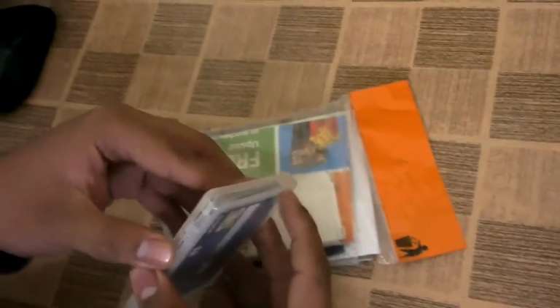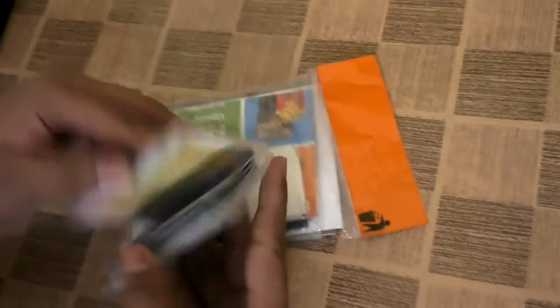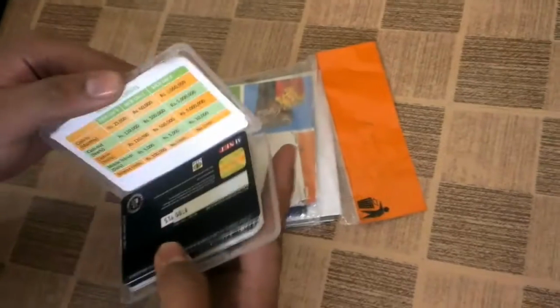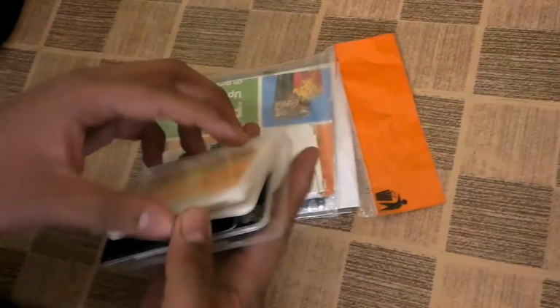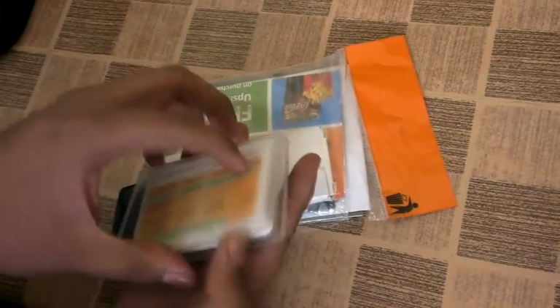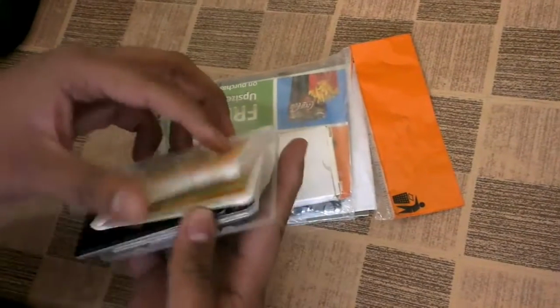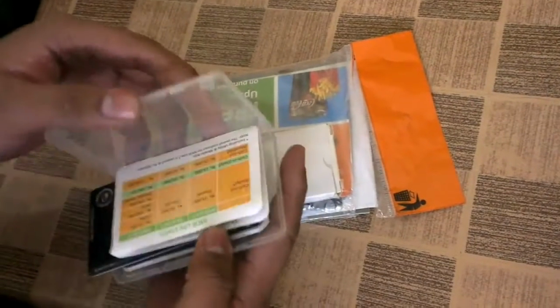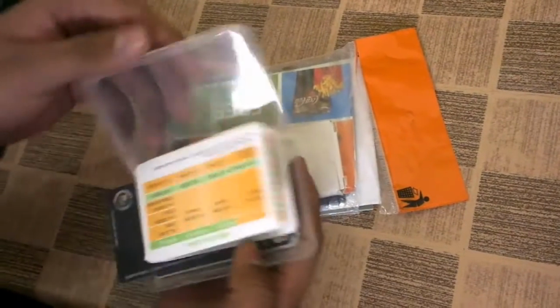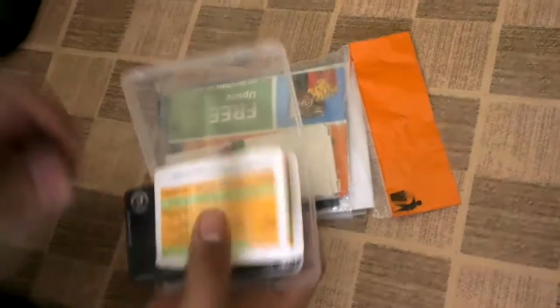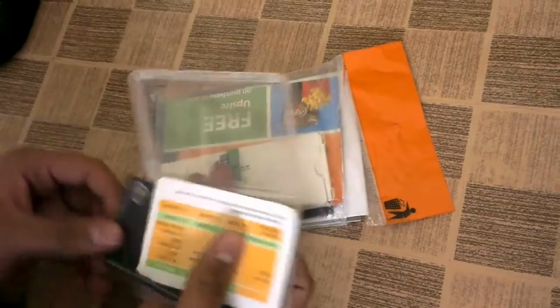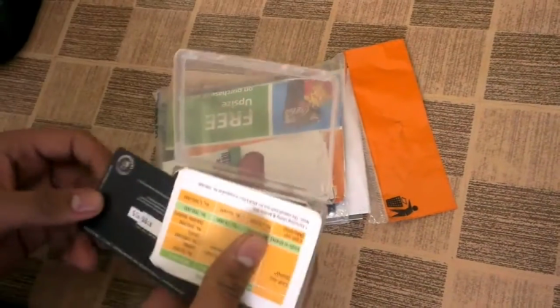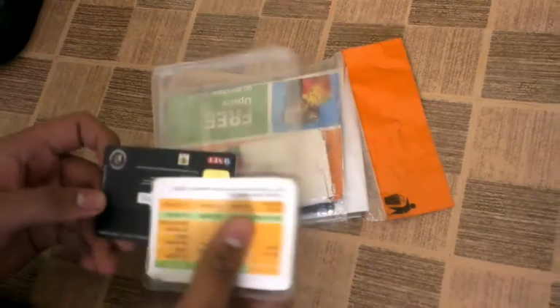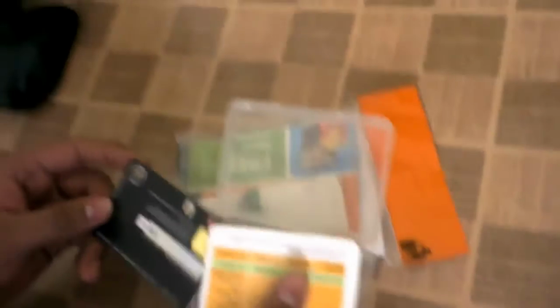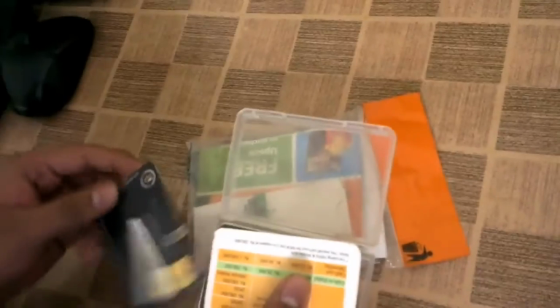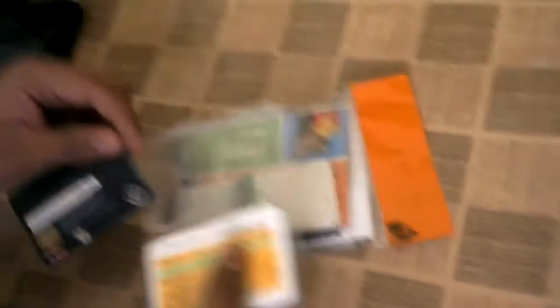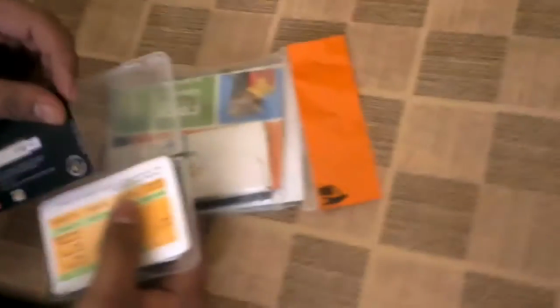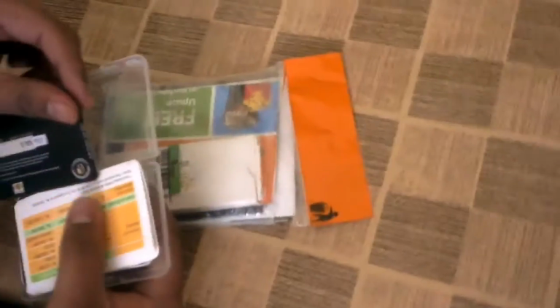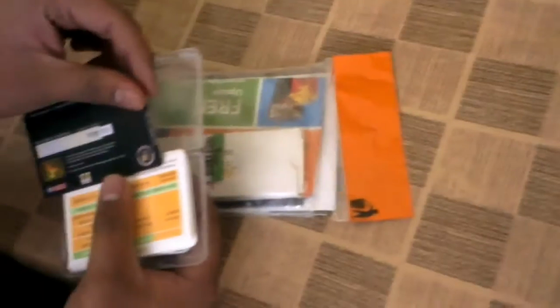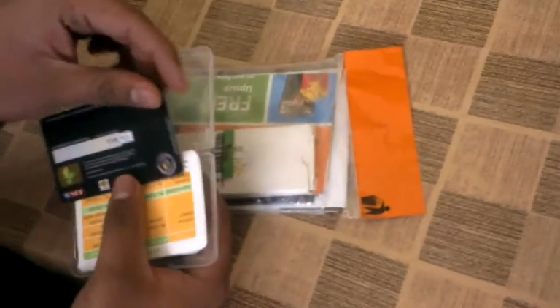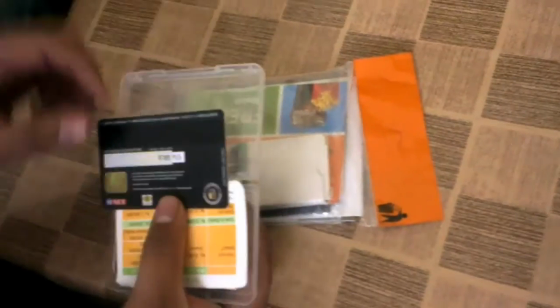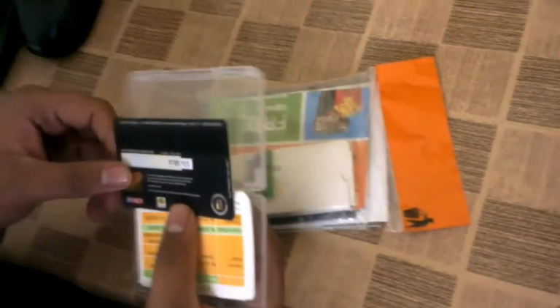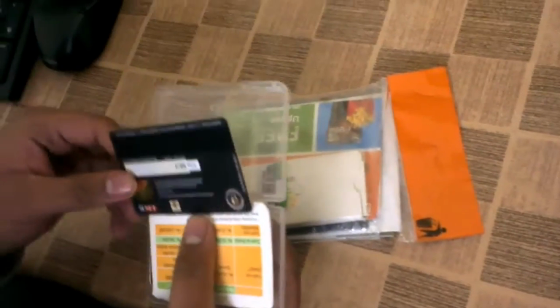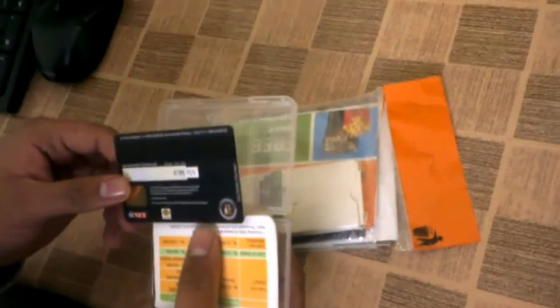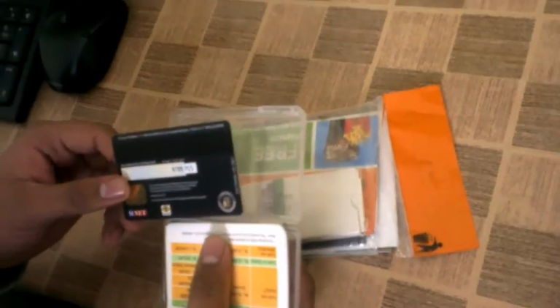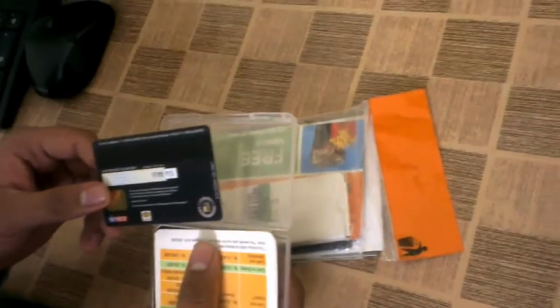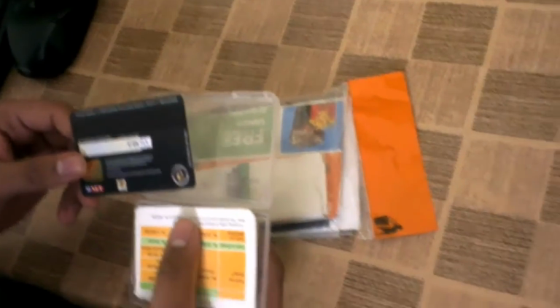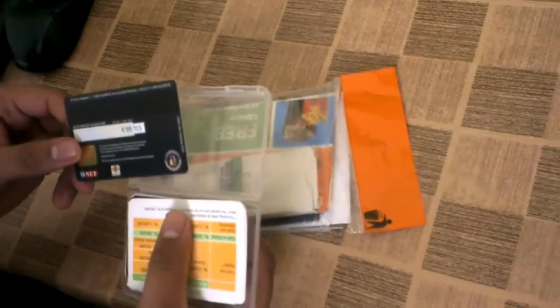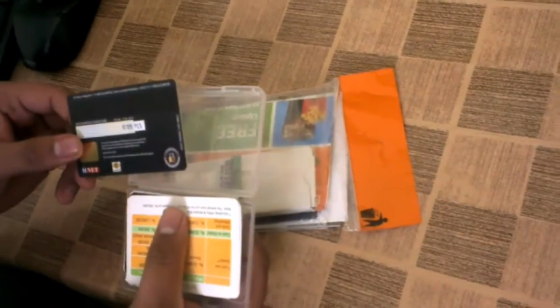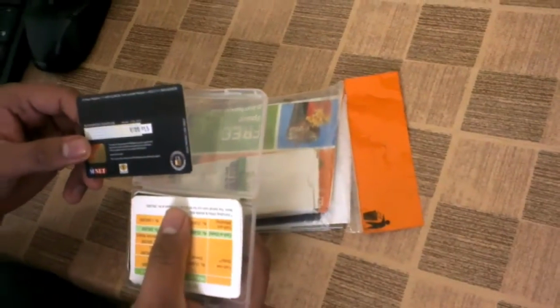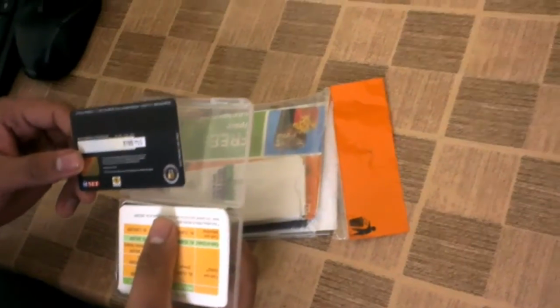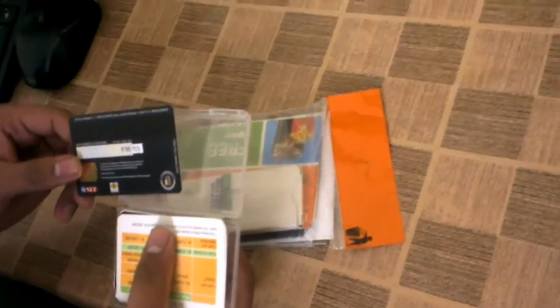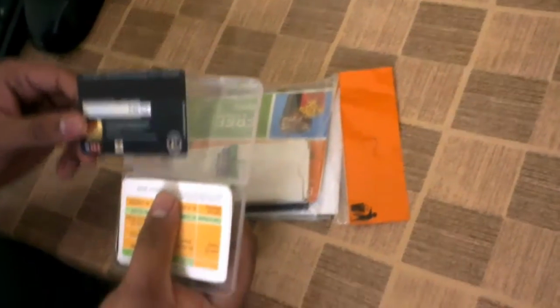First of all, here is the actual Visa card. I will not show you the other side as it has the card number on it.